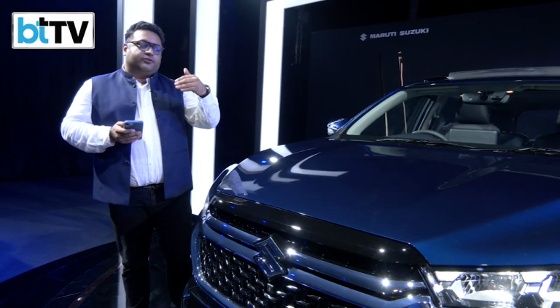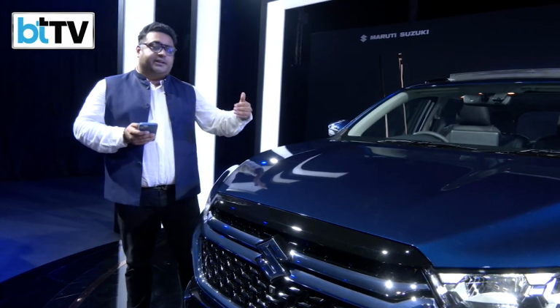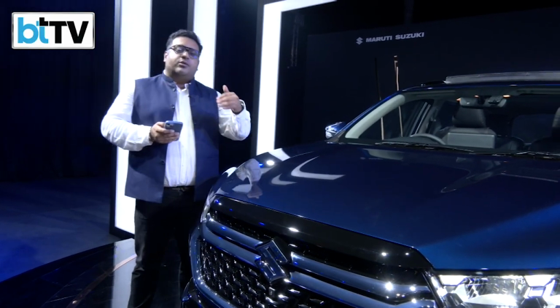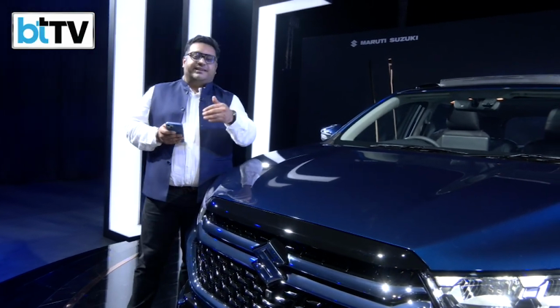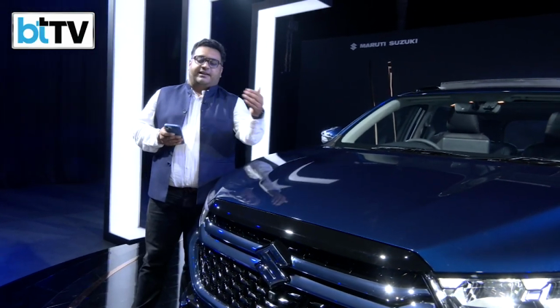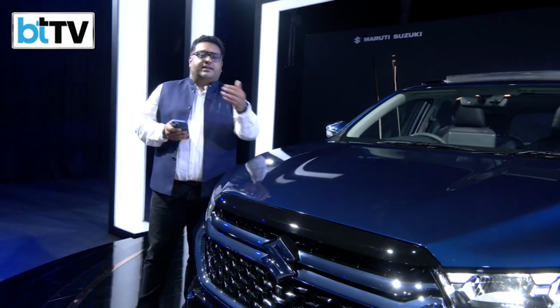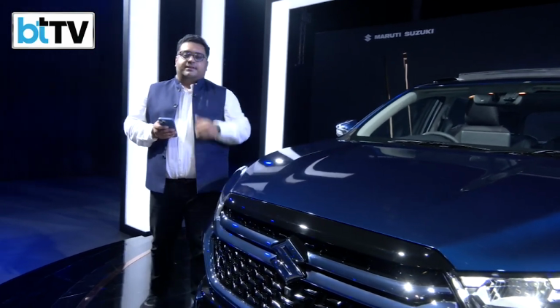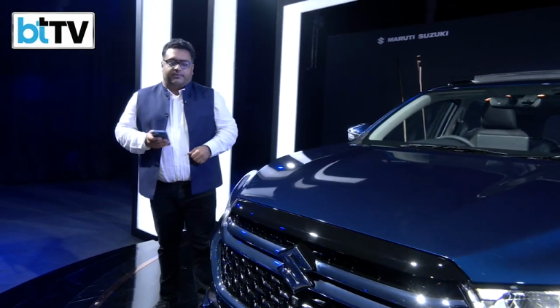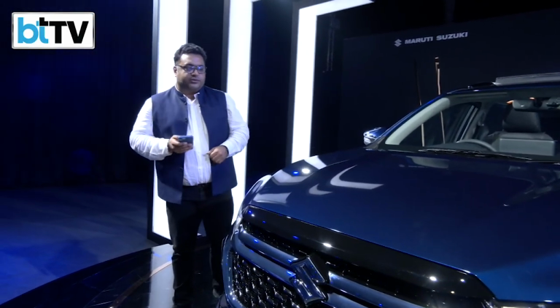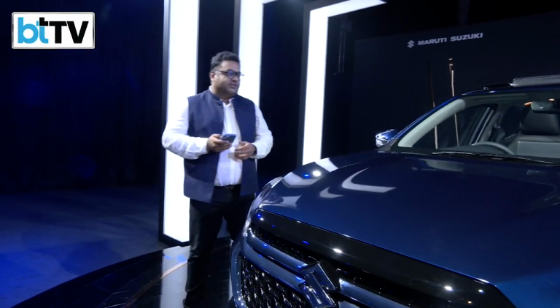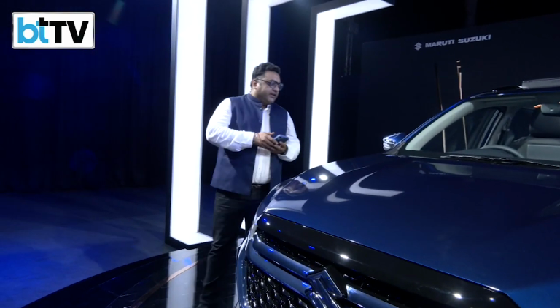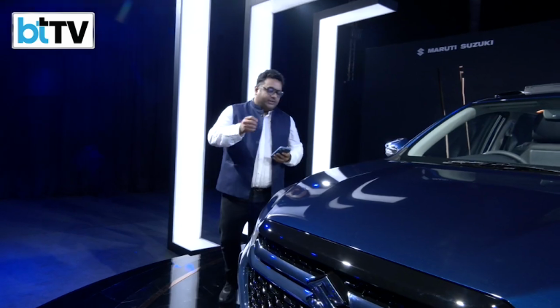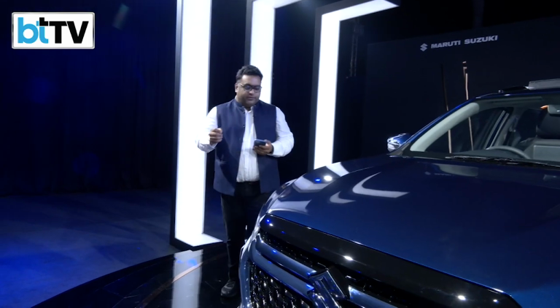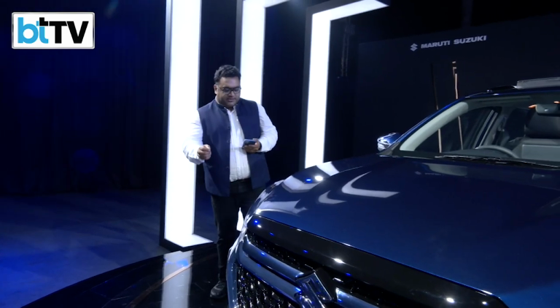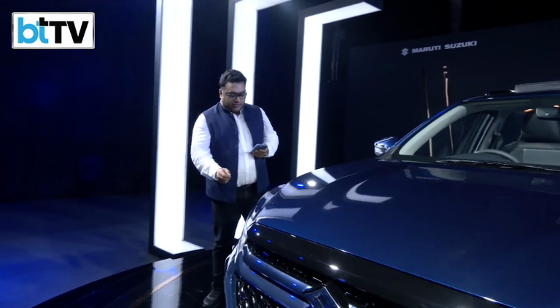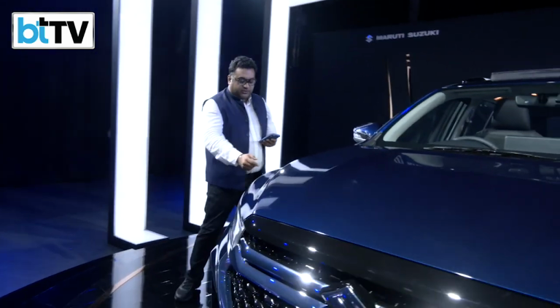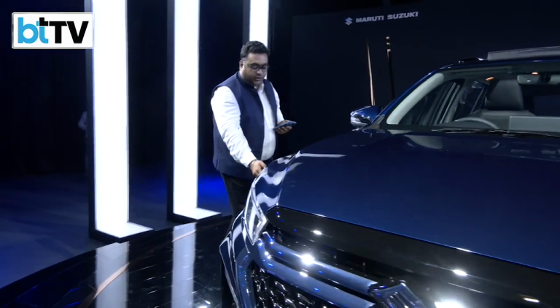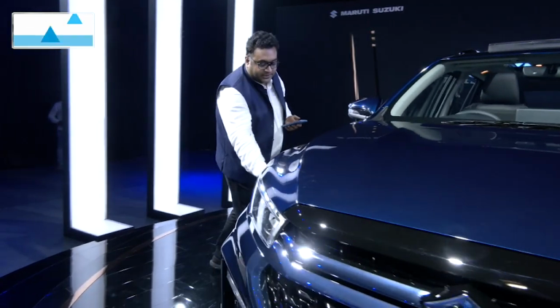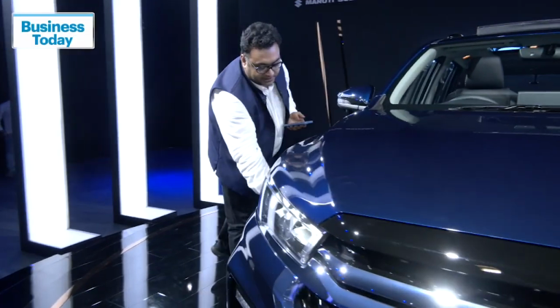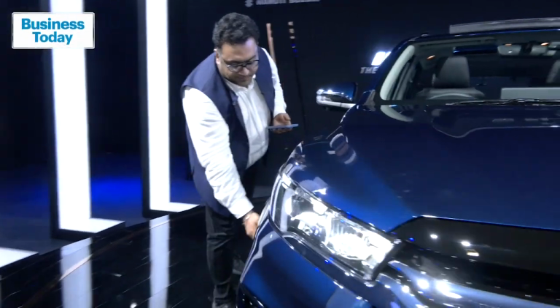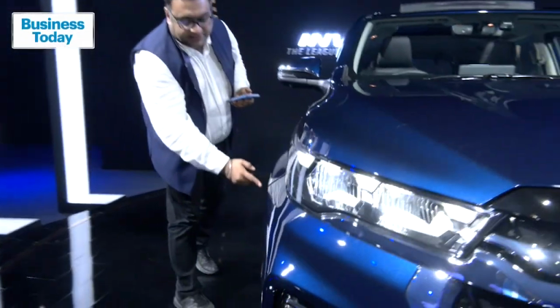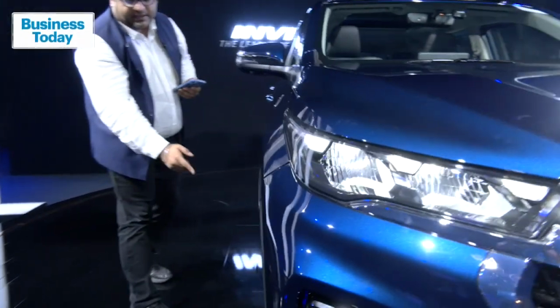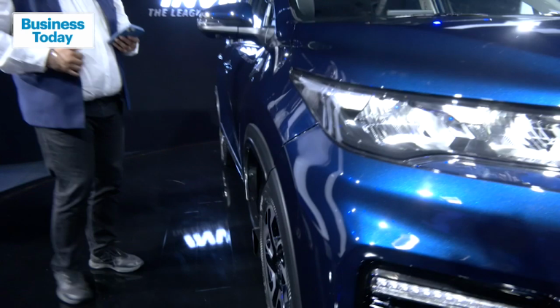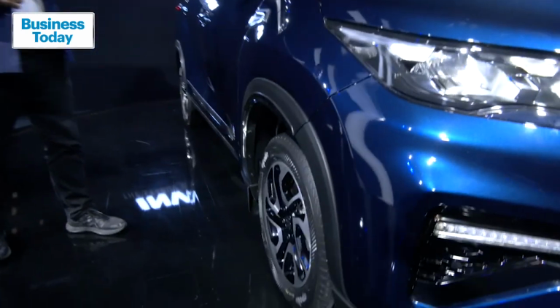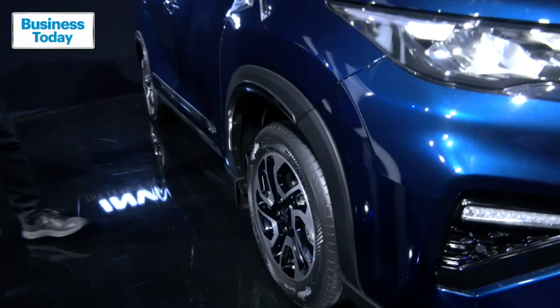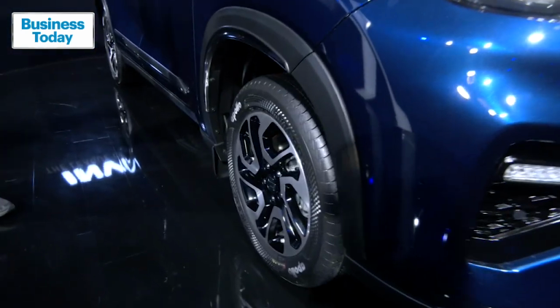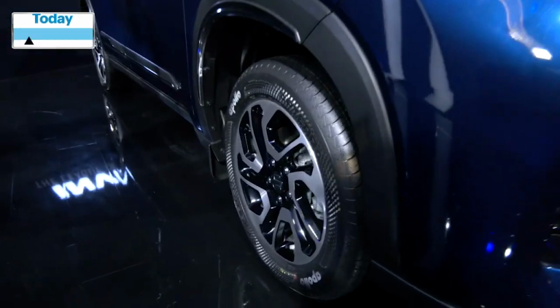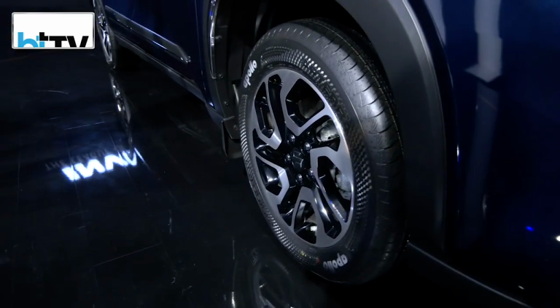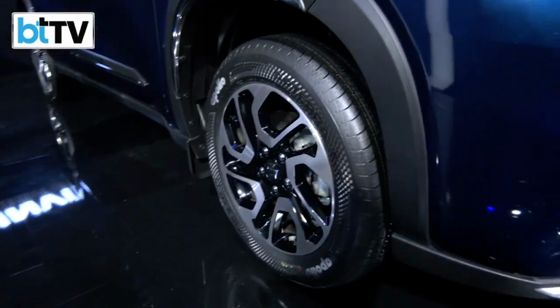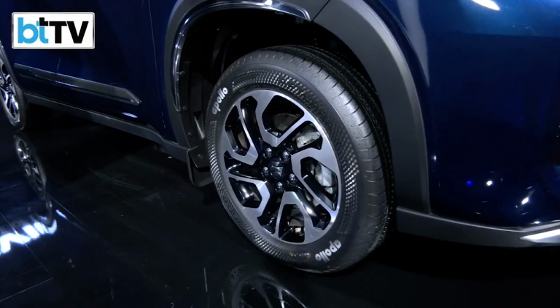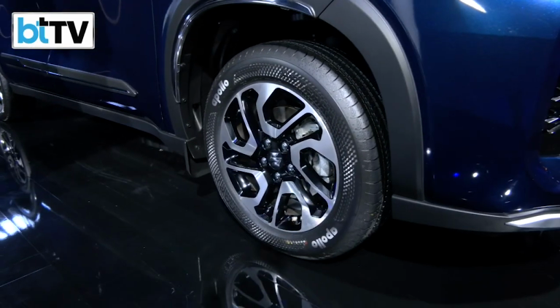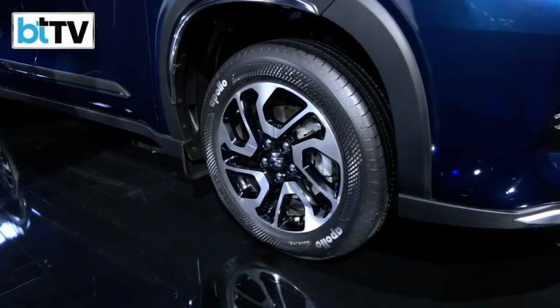It is for somebody who is seeking a different lifestyle, as Maruti Suzuki mentions. If I could quickly give you the interiors look, of course the alloy wheels — these are the square-cut alloy wheels to give a premium look when the car is actually driving and is in motion.